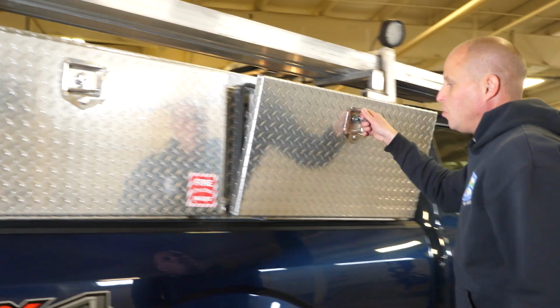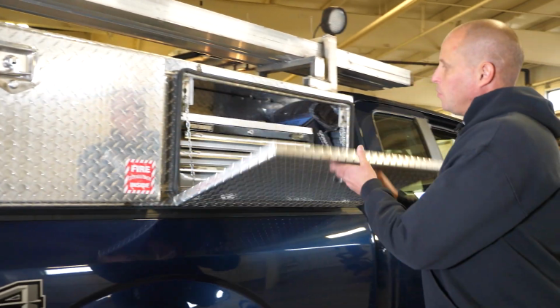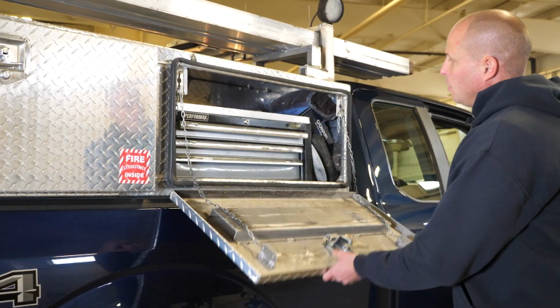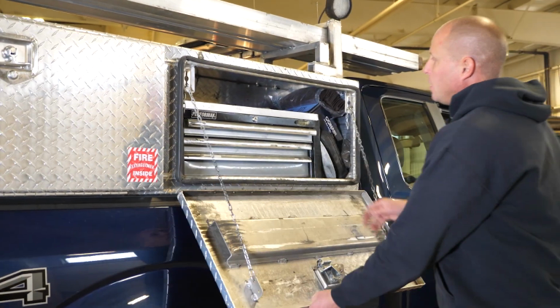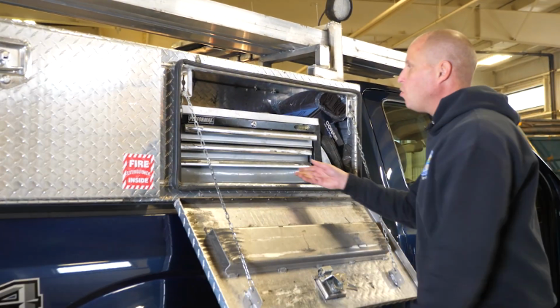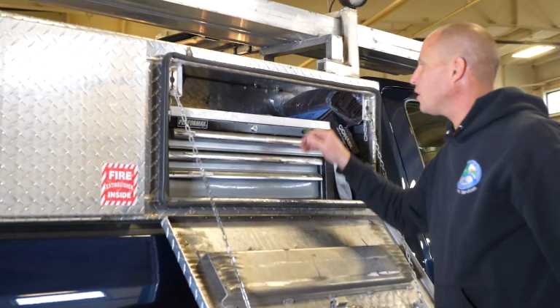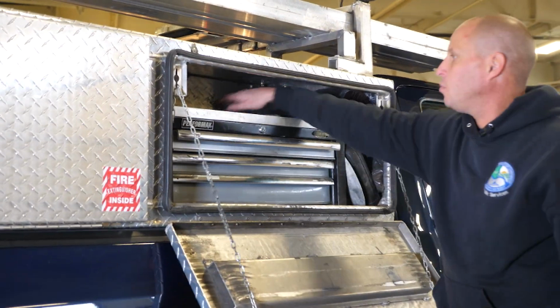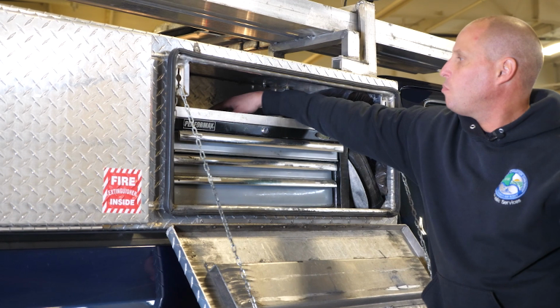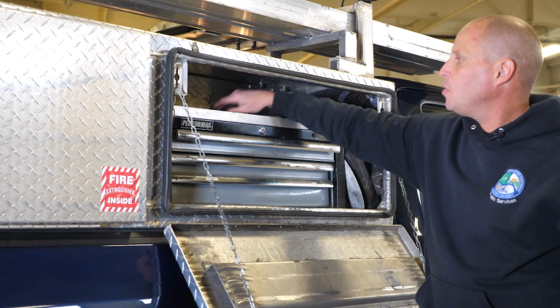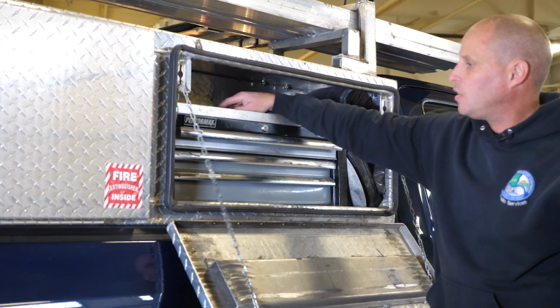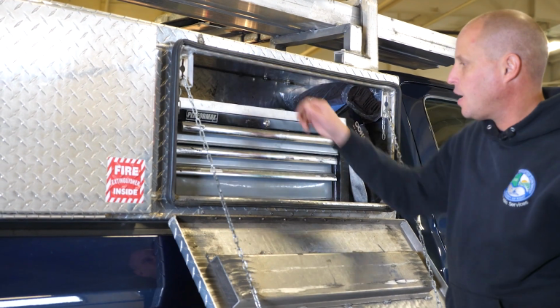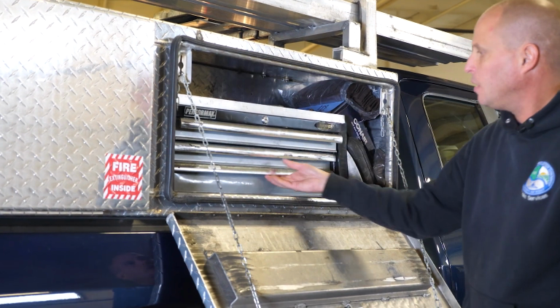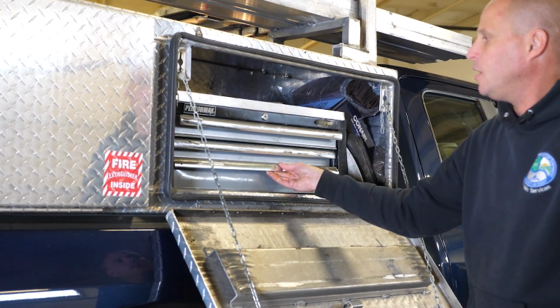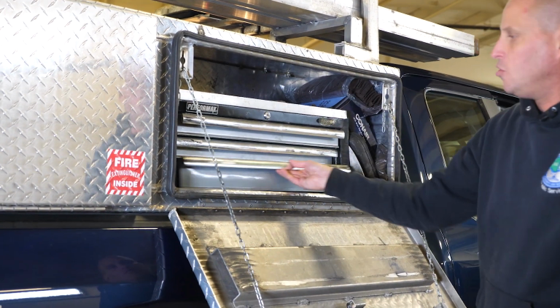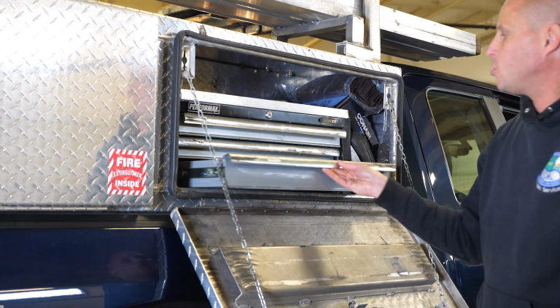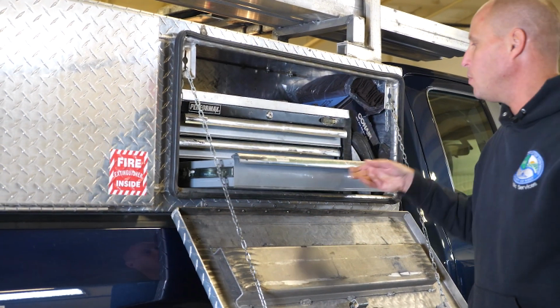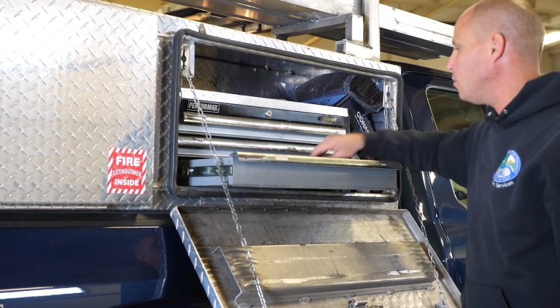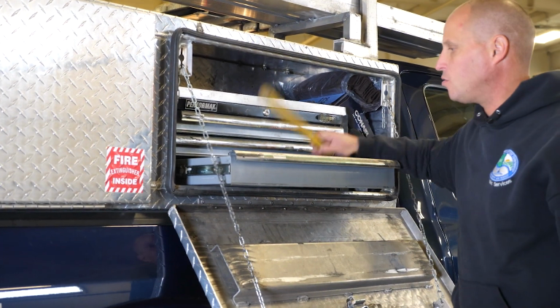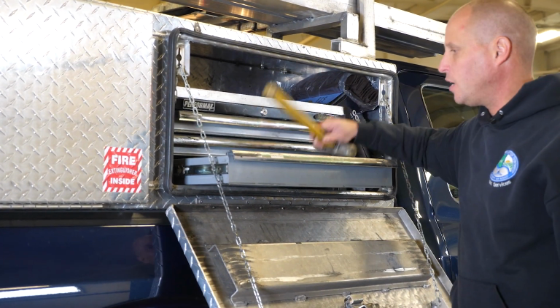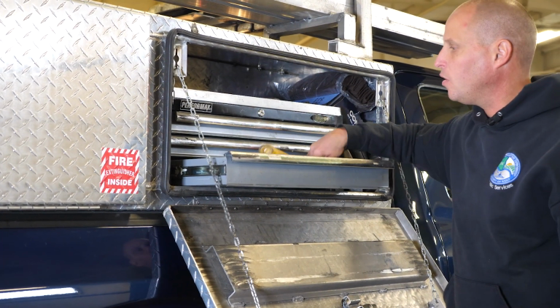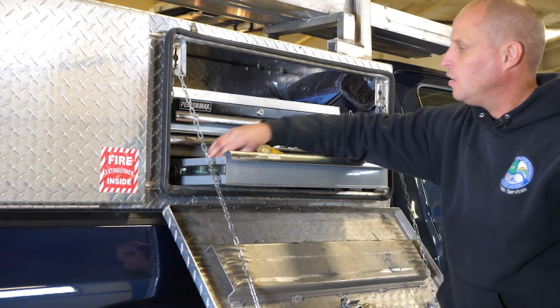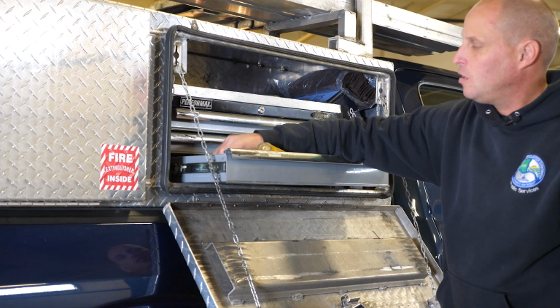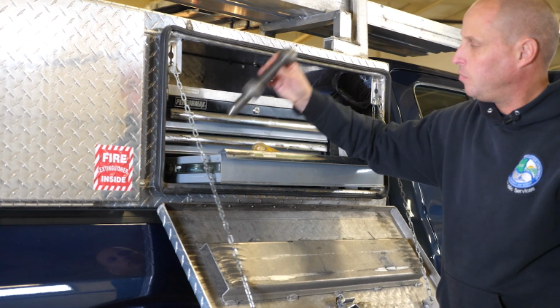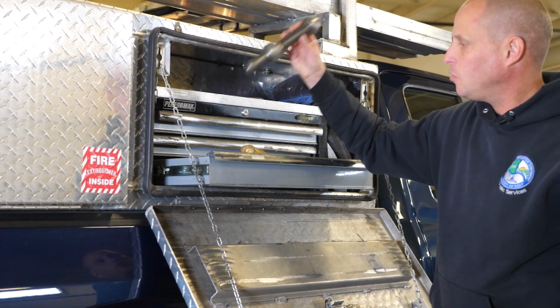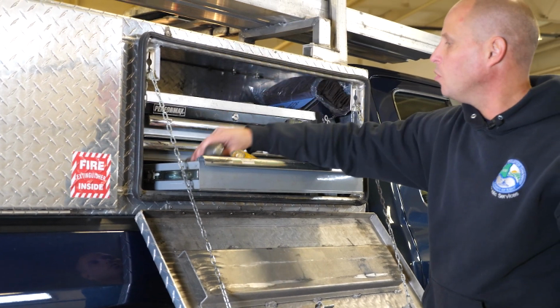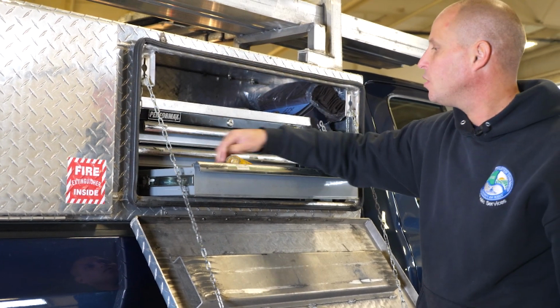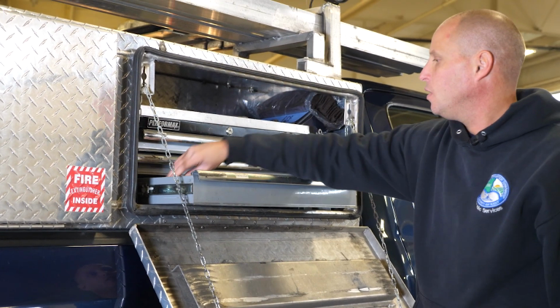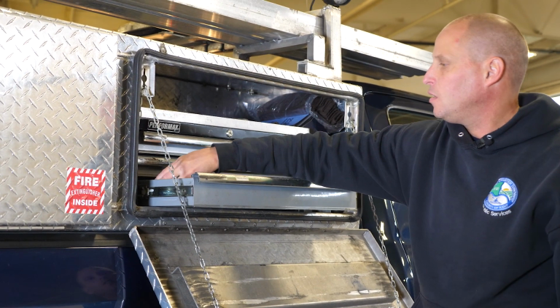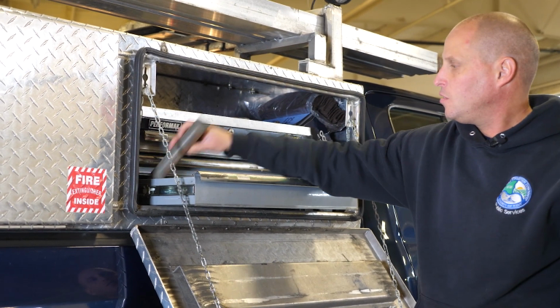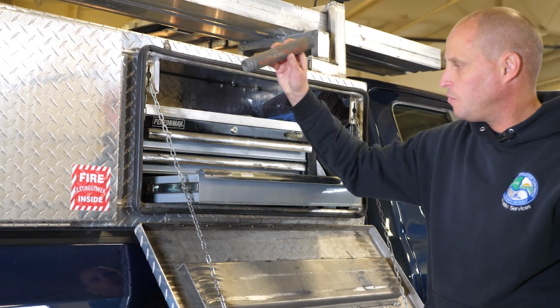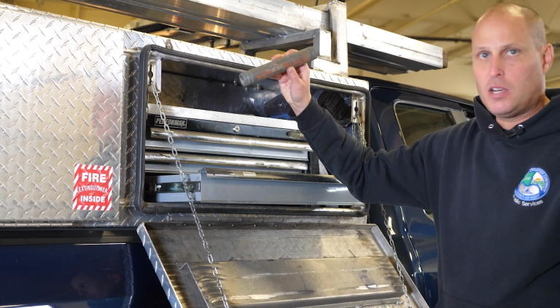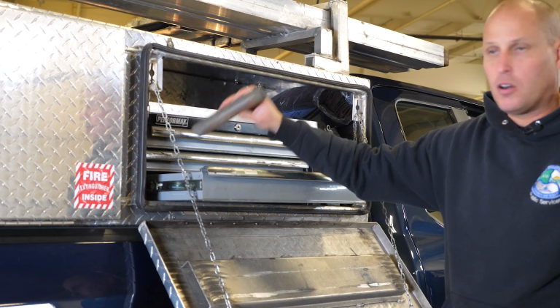Here we have our mini toolbox. We have our pipe wrenches at the top, and then an assortment including a sledgehammer, our flaring tools, and different meter bars.